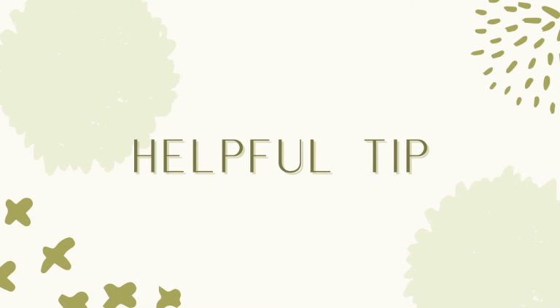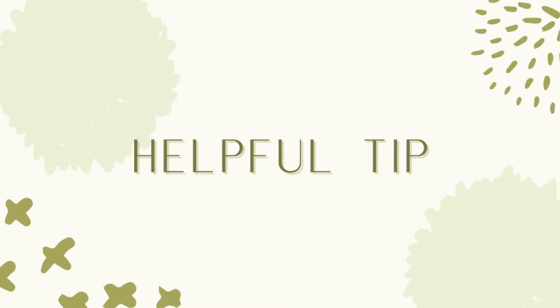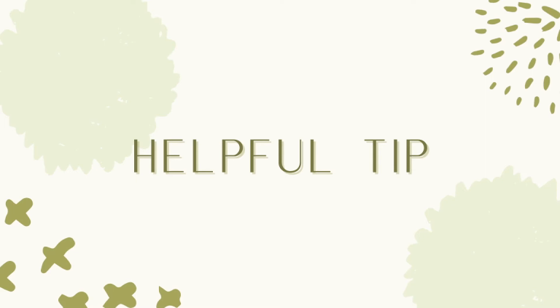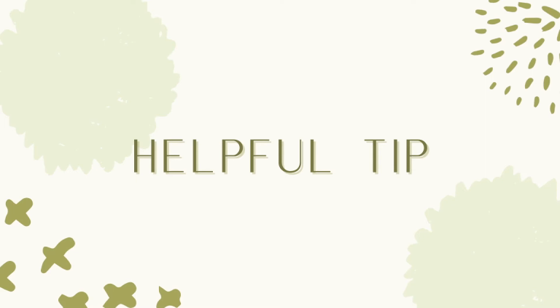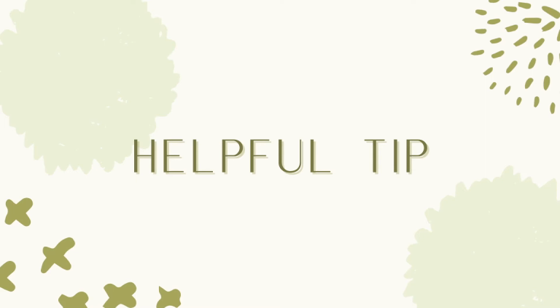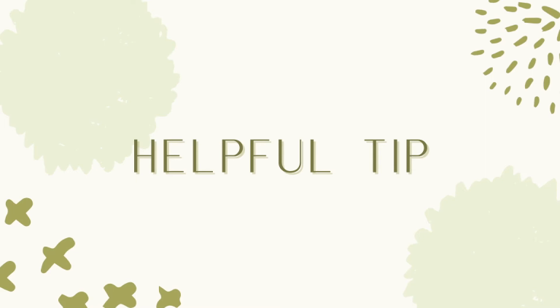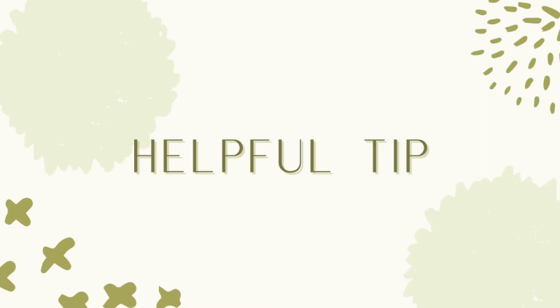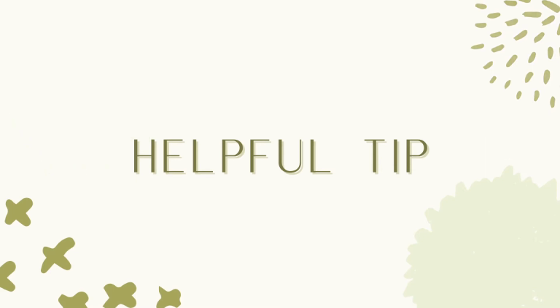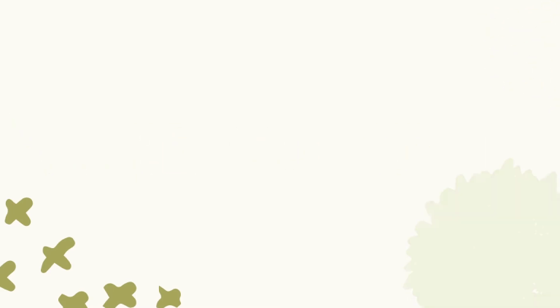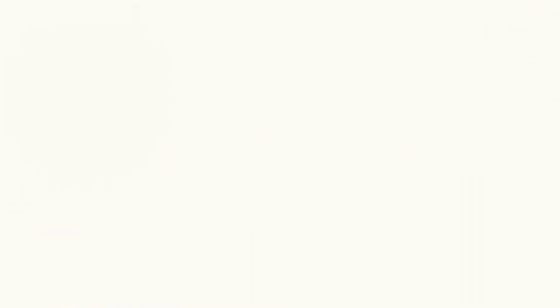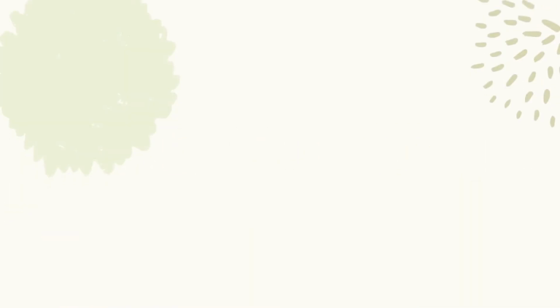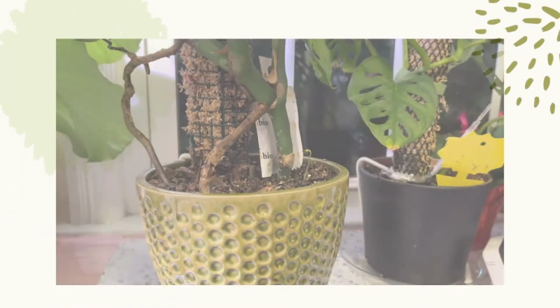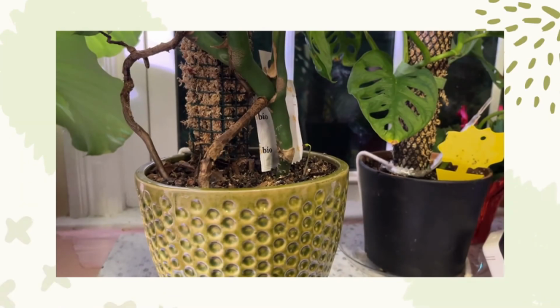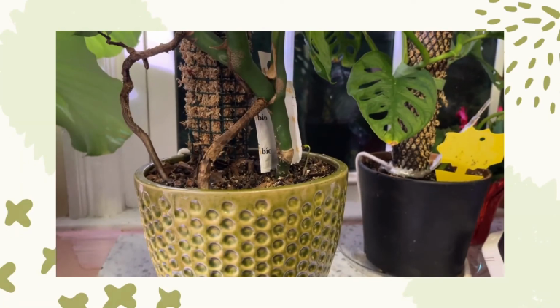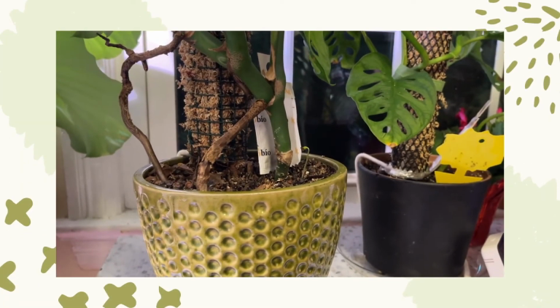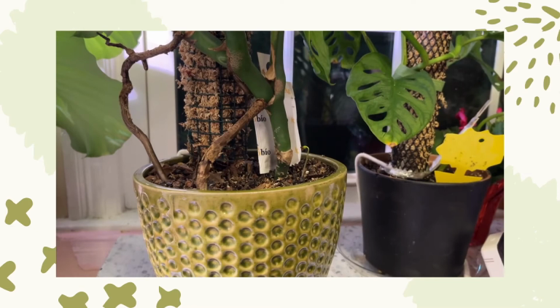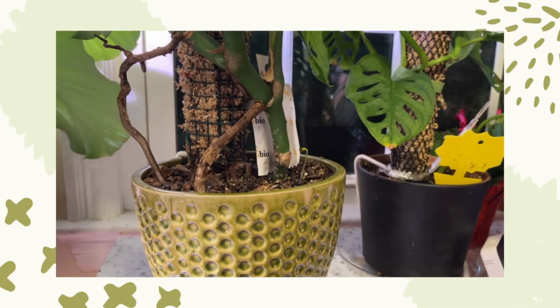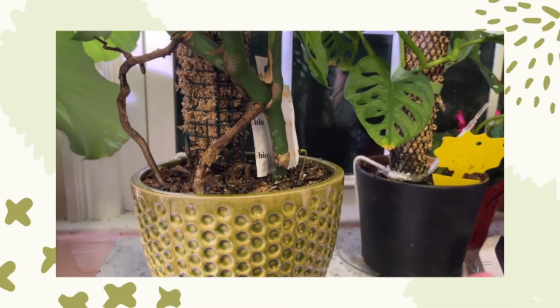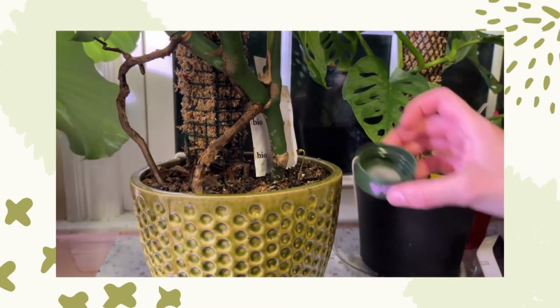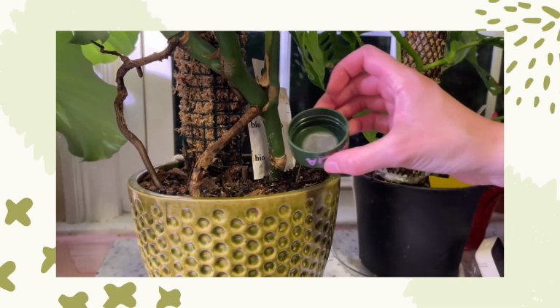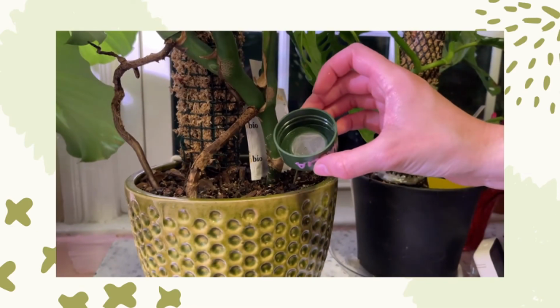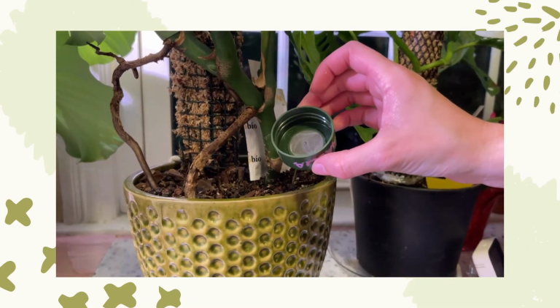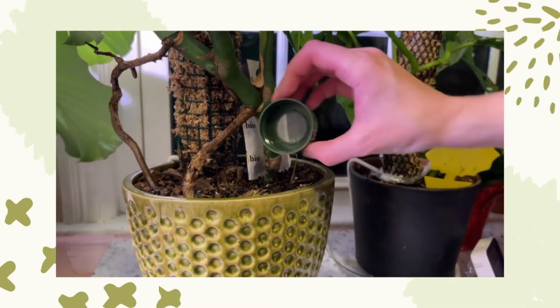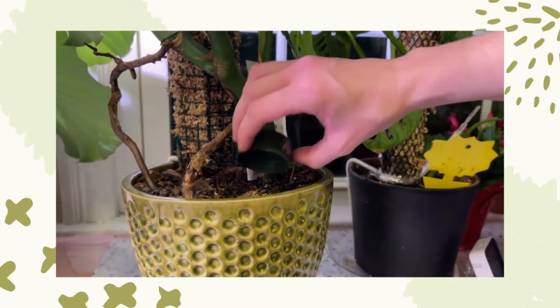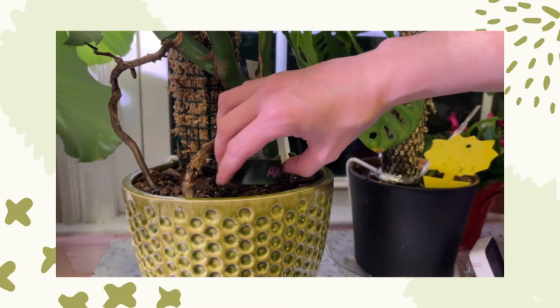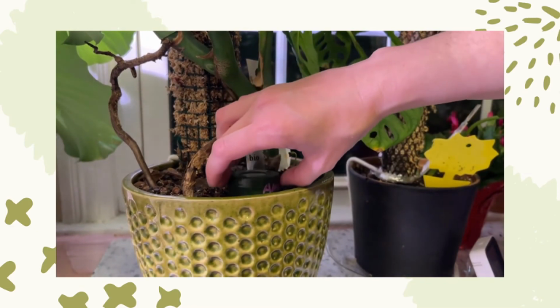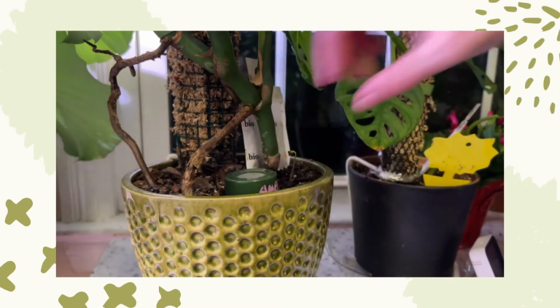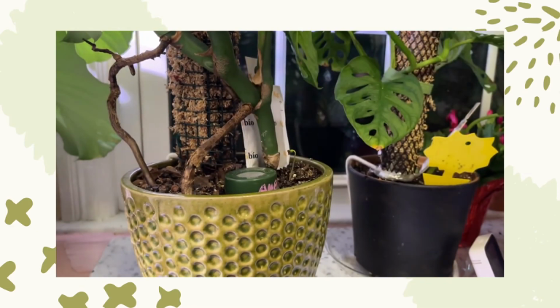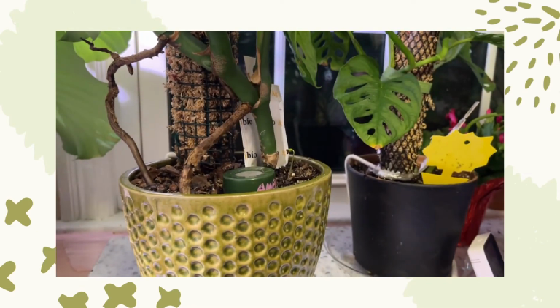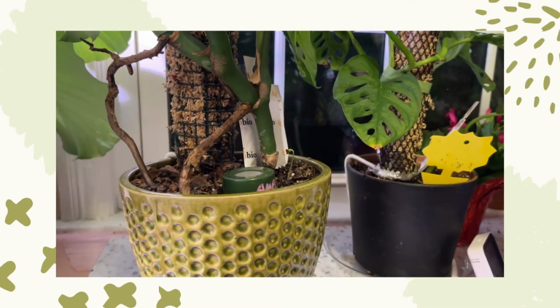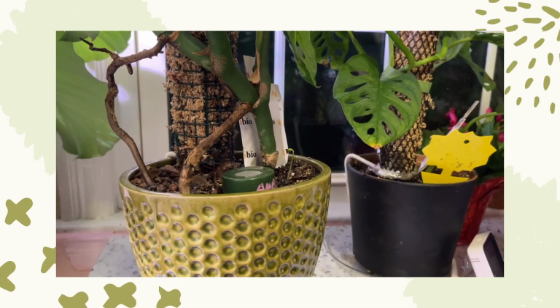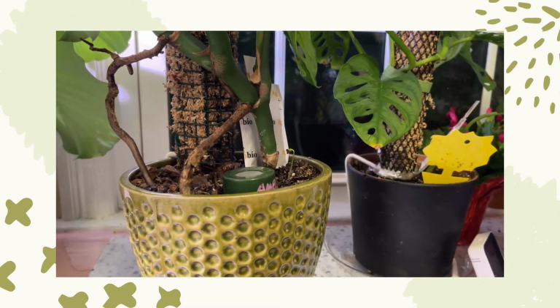Here's a helpful tip. You'll probably notice there's still some bugs inside the cap and inside the bottle. So go ahead and place them on the soil for a couple of days.